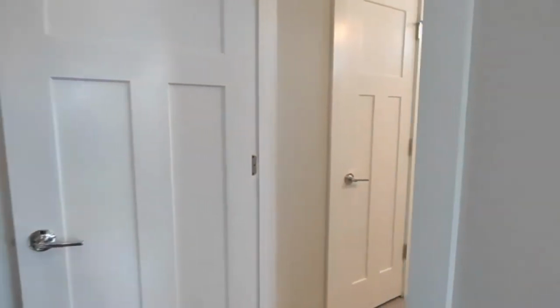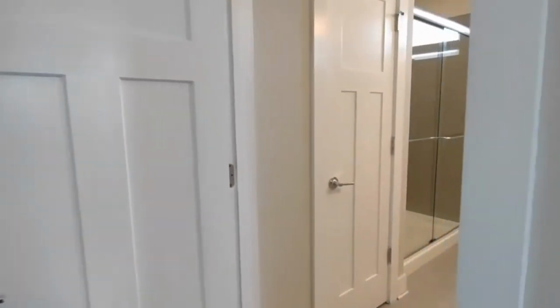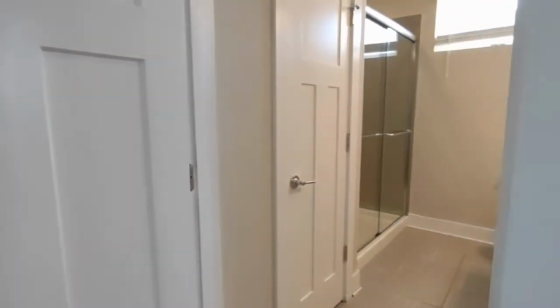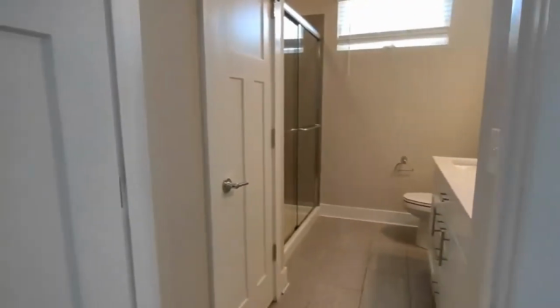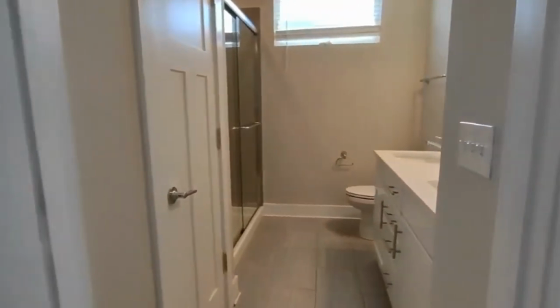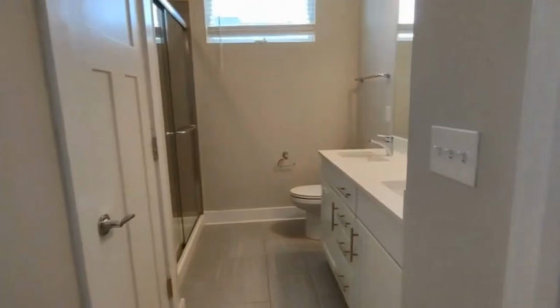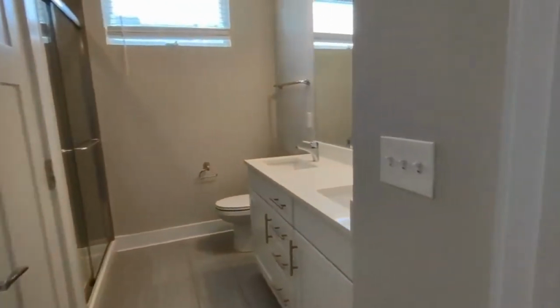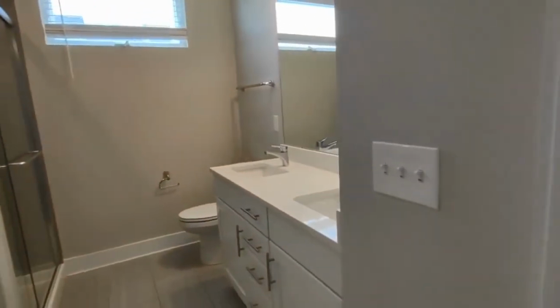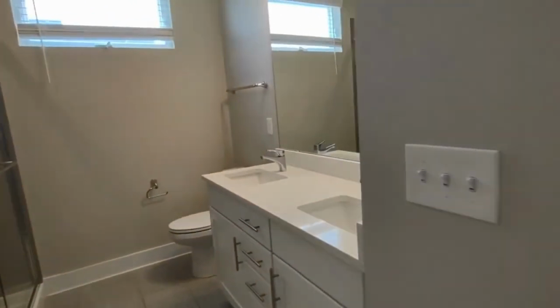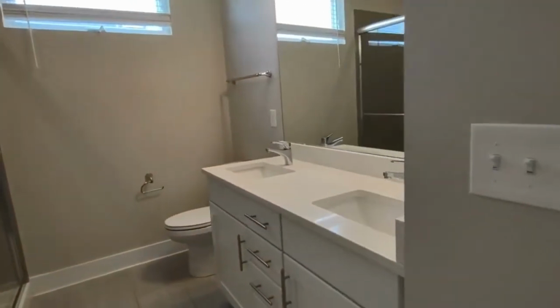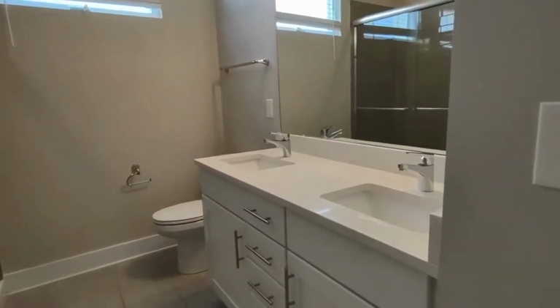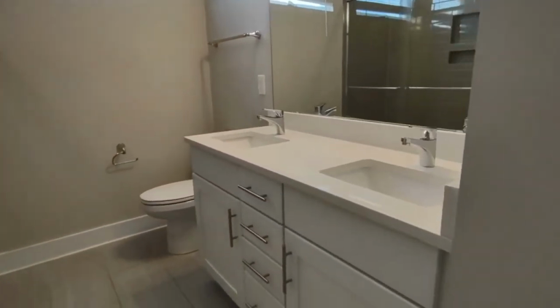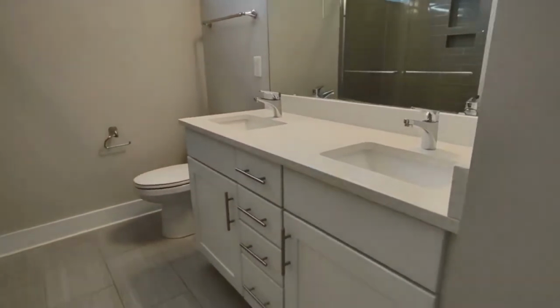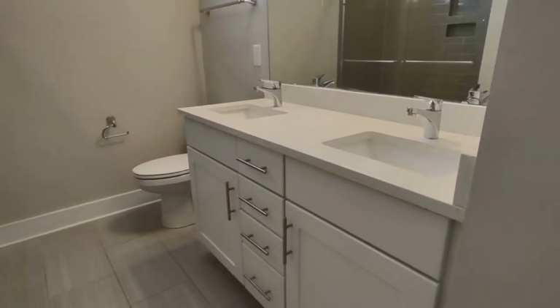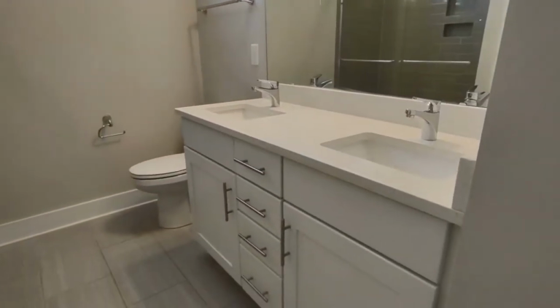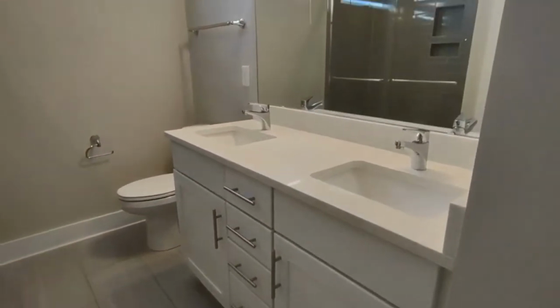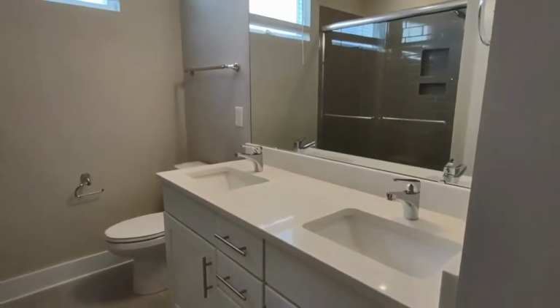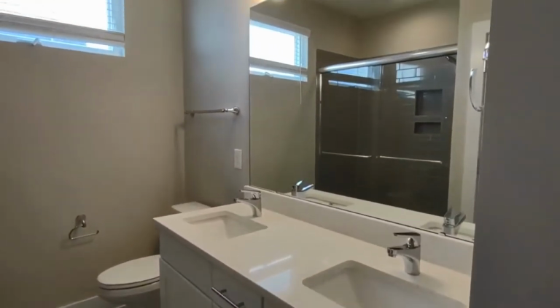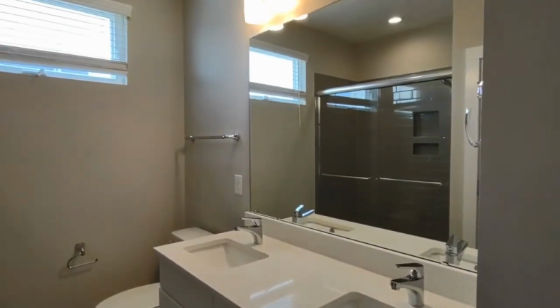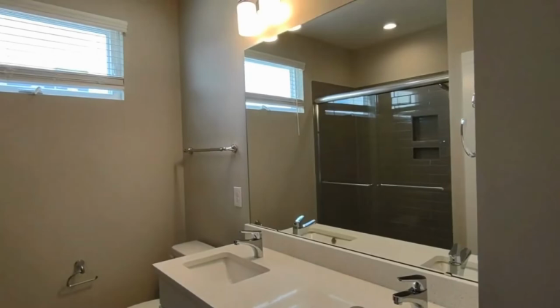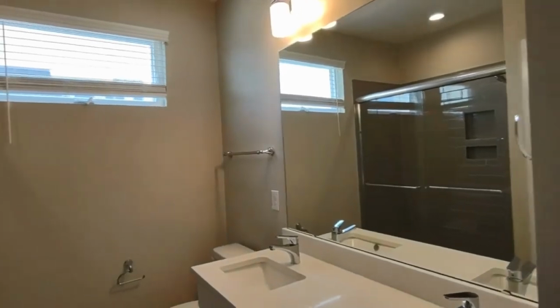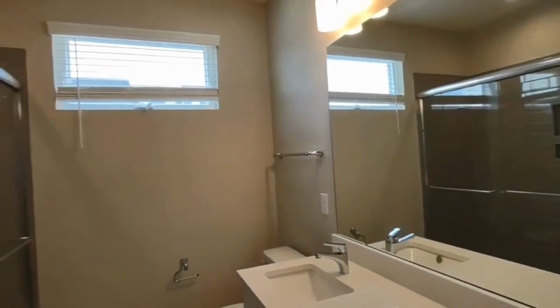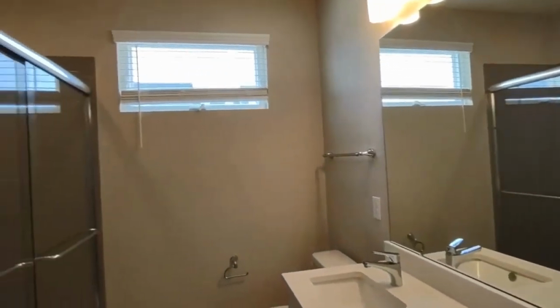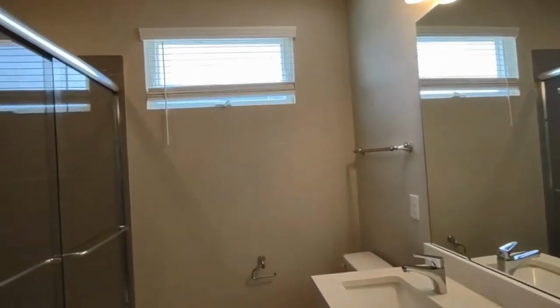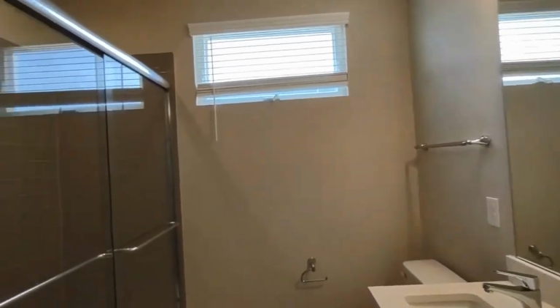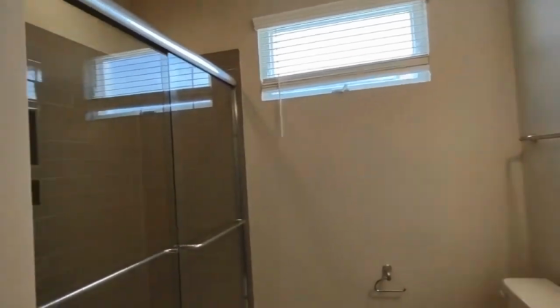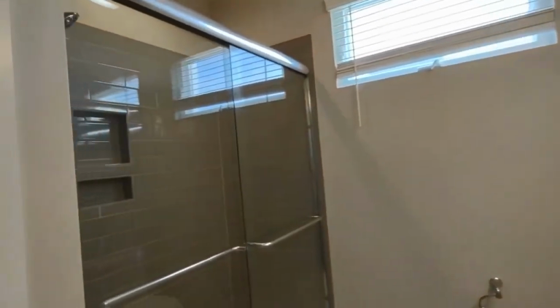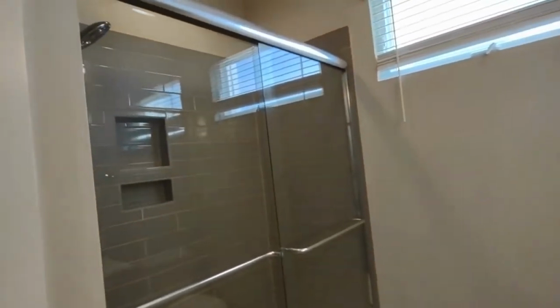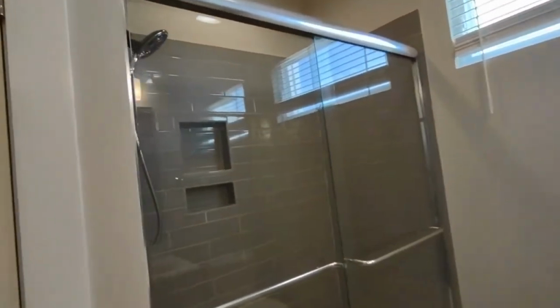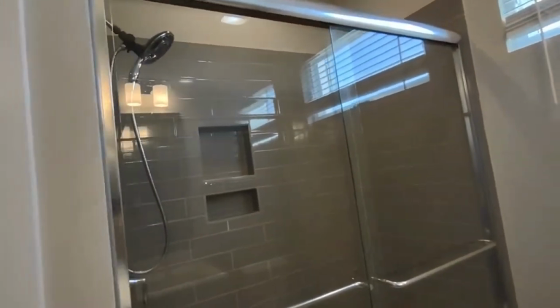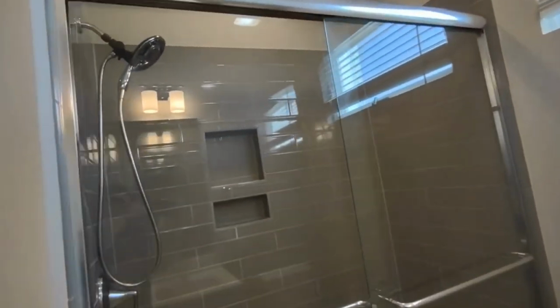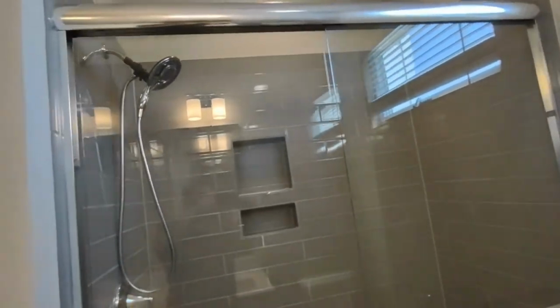The master bathroom features a two-sink vanity, large cabinets, a large mirror, and a stand-up shower.